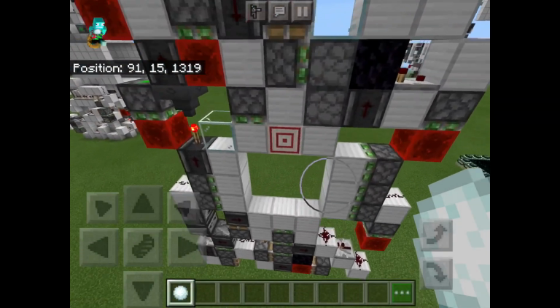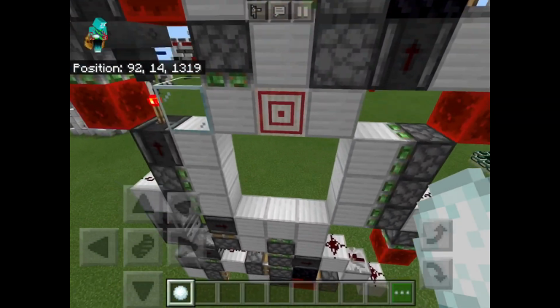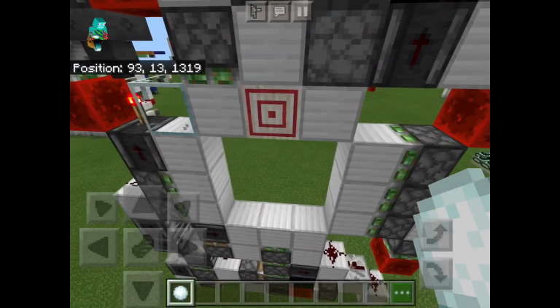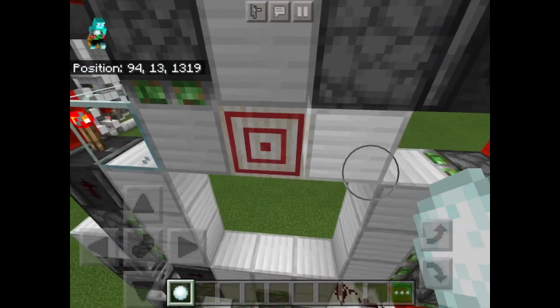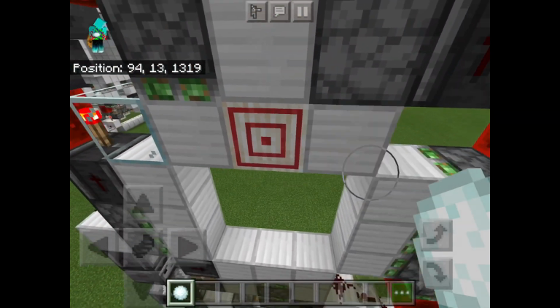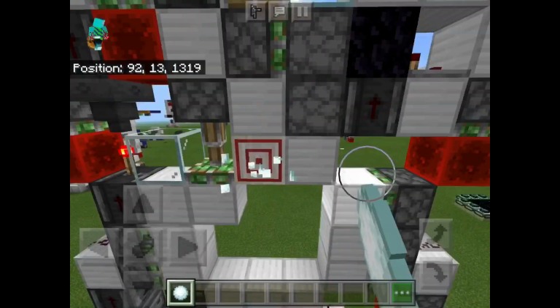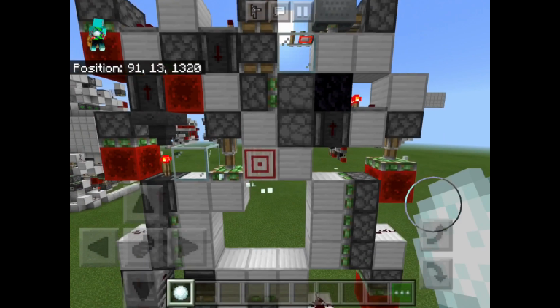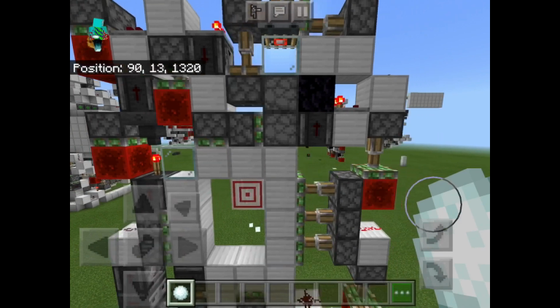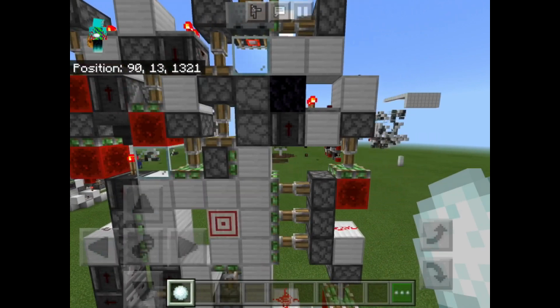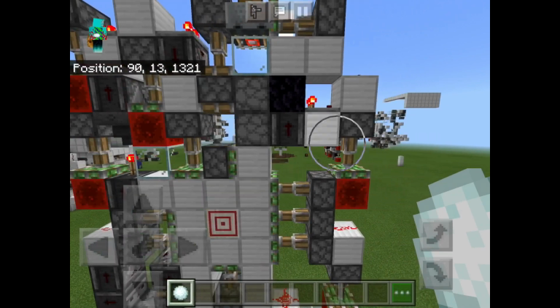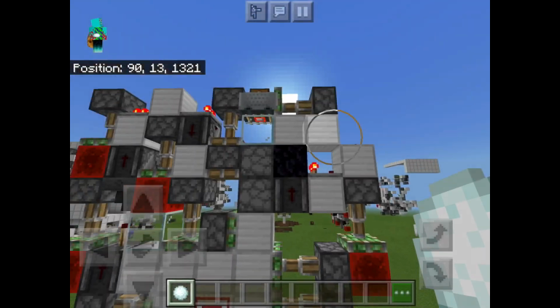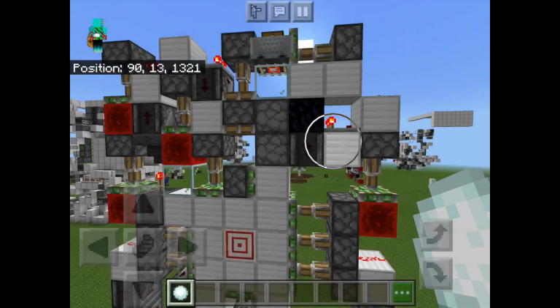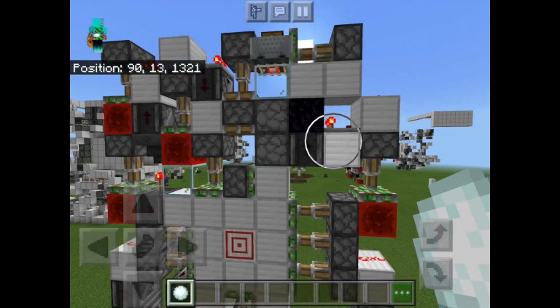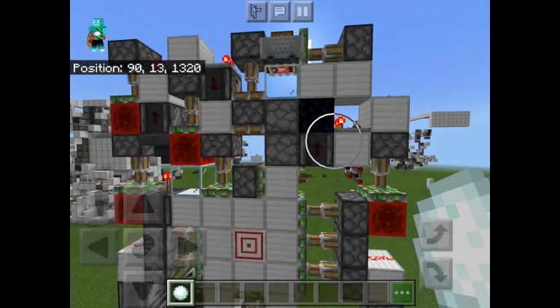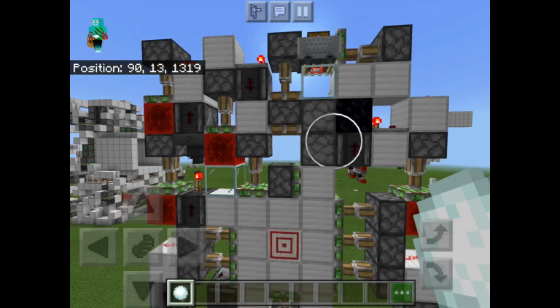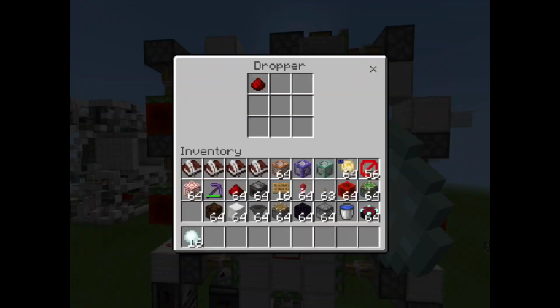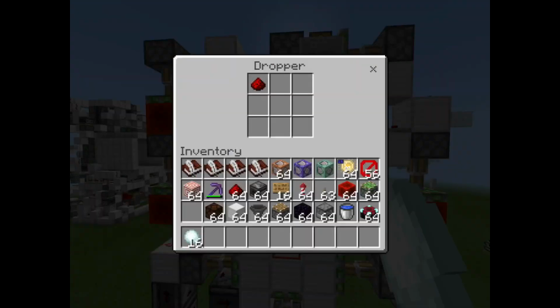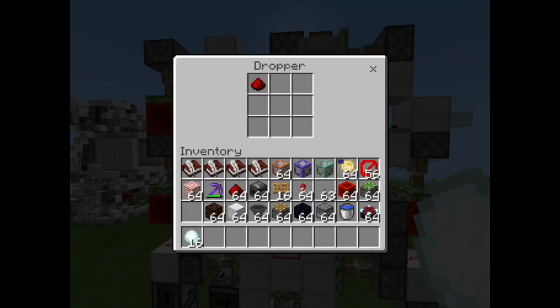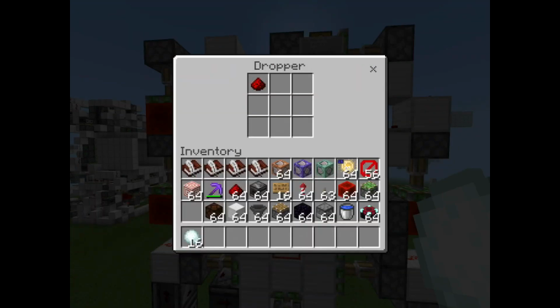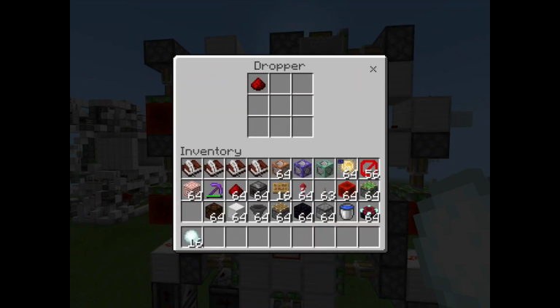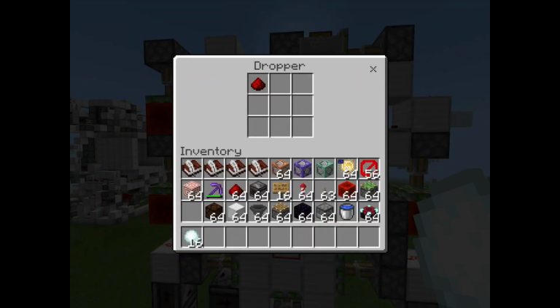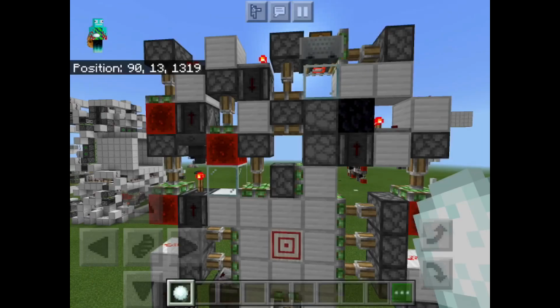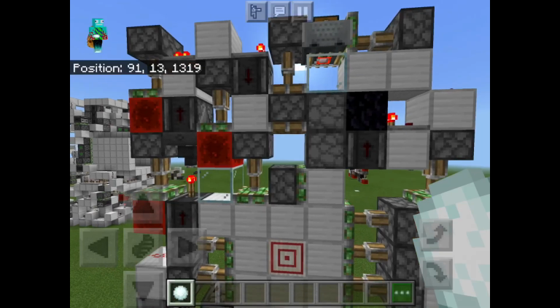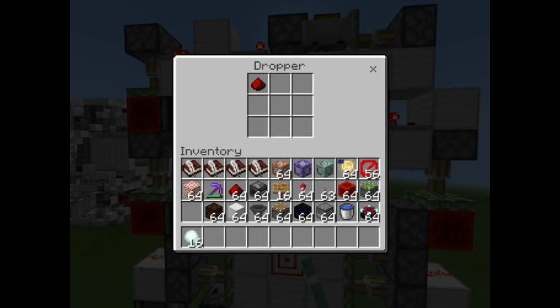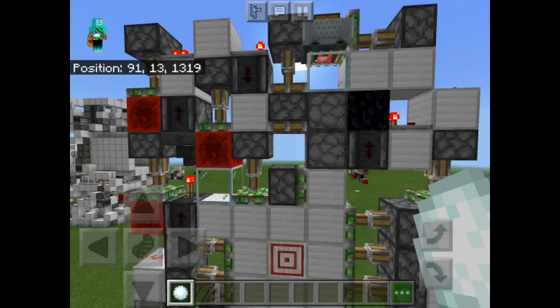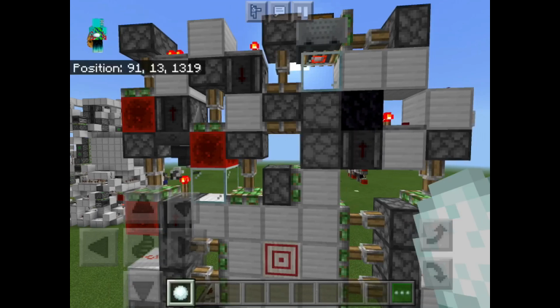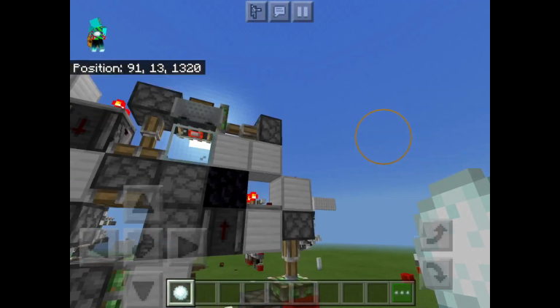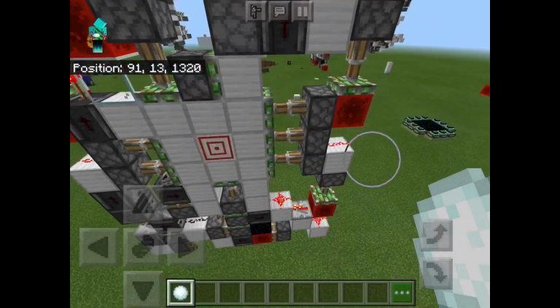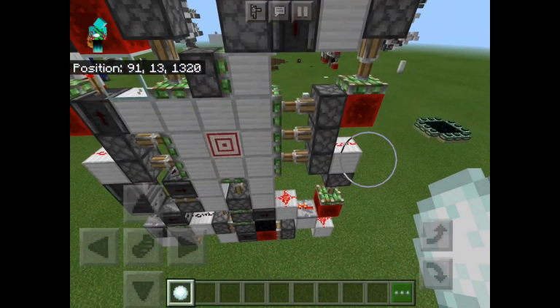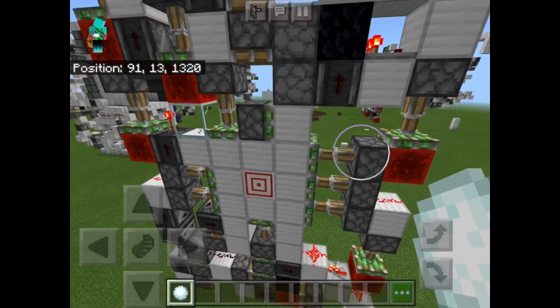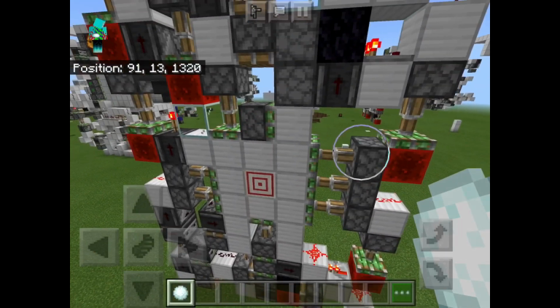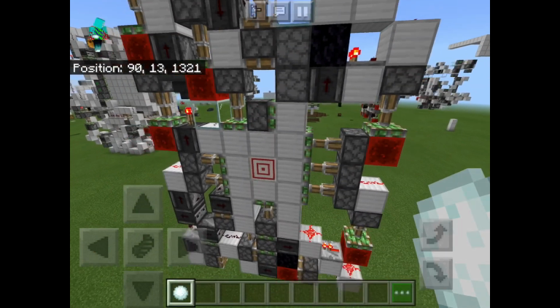So if we go ahead and shoot it, you can see how this comparator gets activated because the item is now in the upper dropper, and that pretty much closes the door.